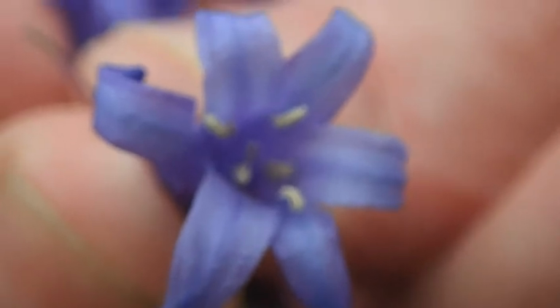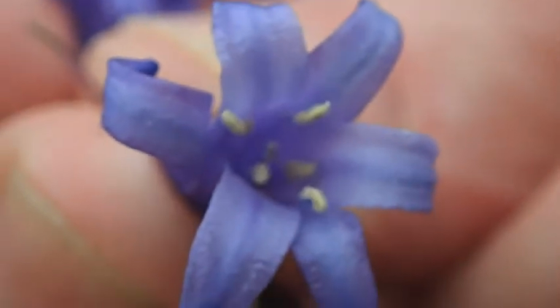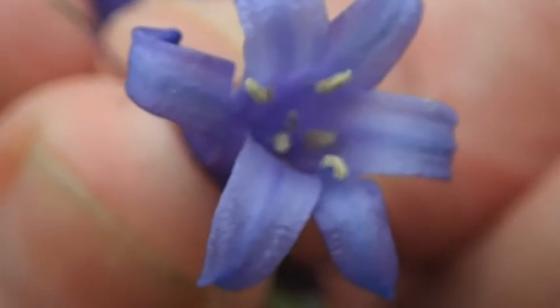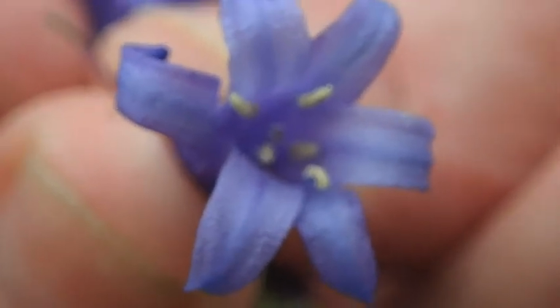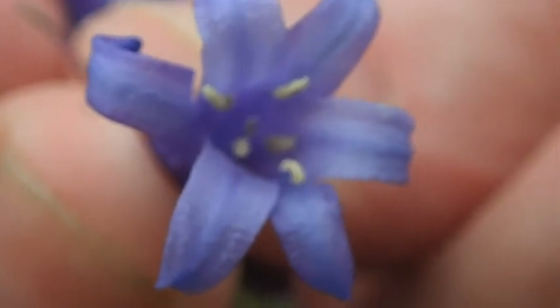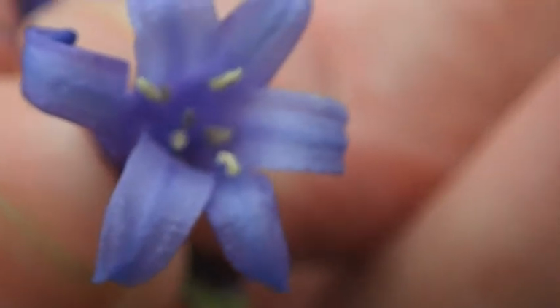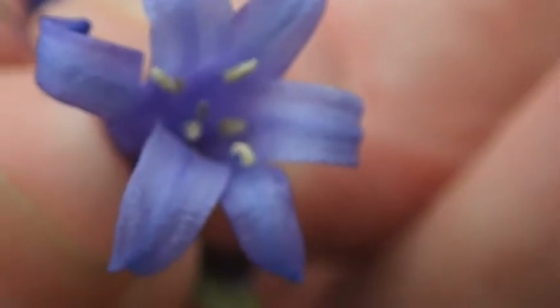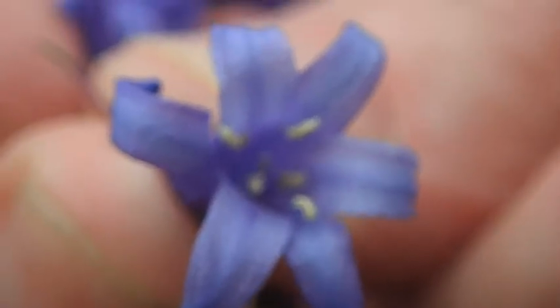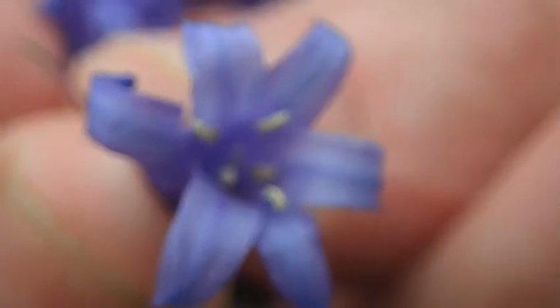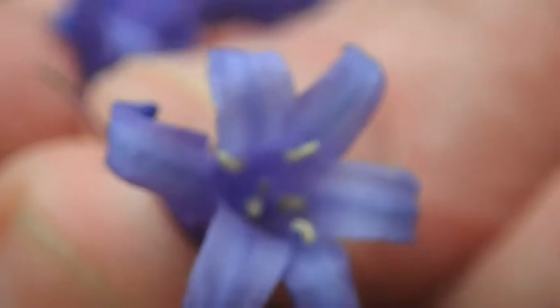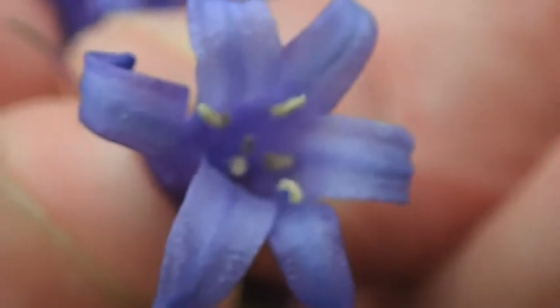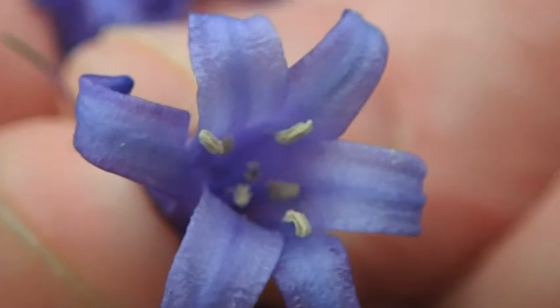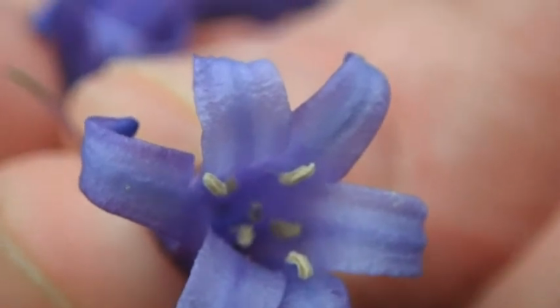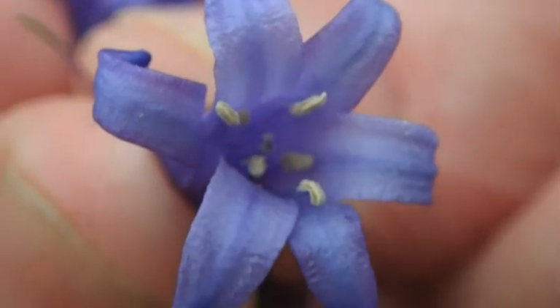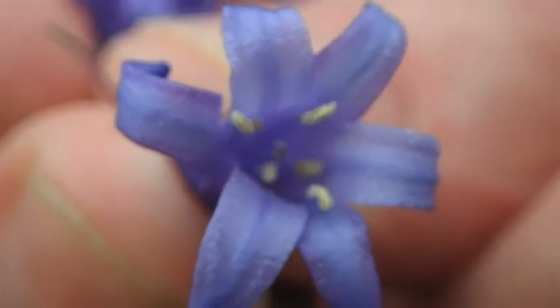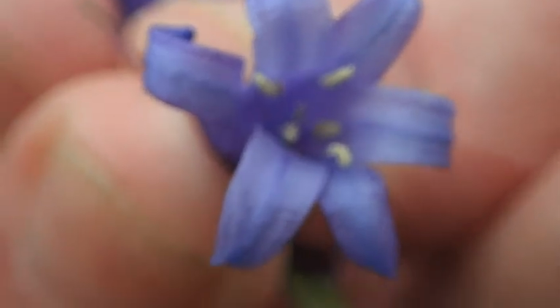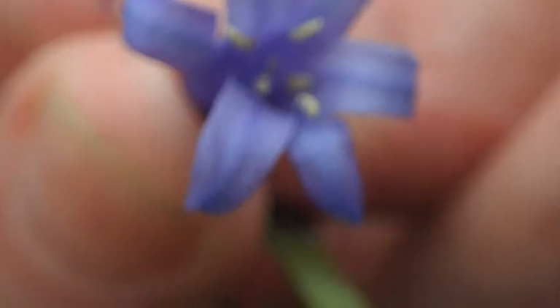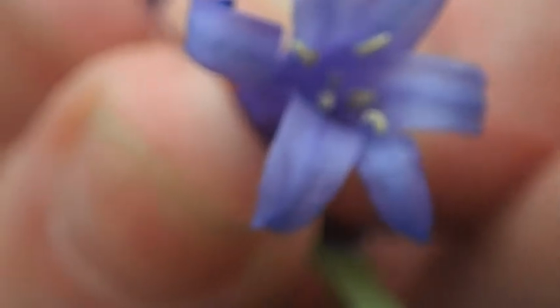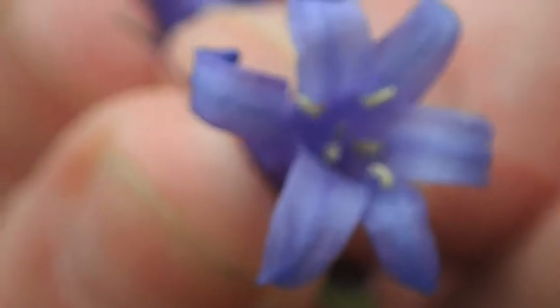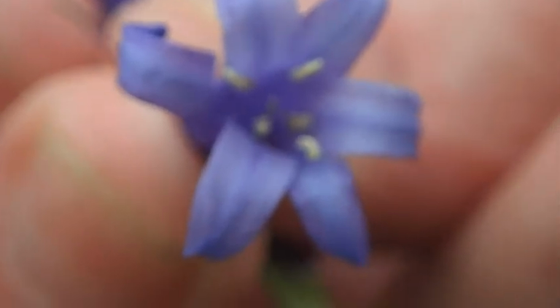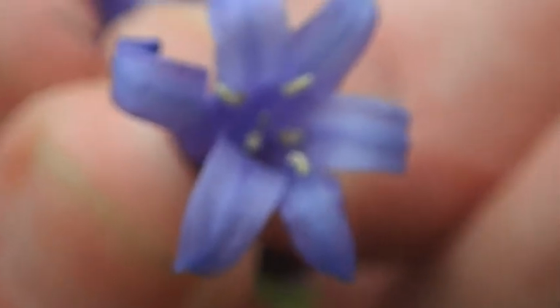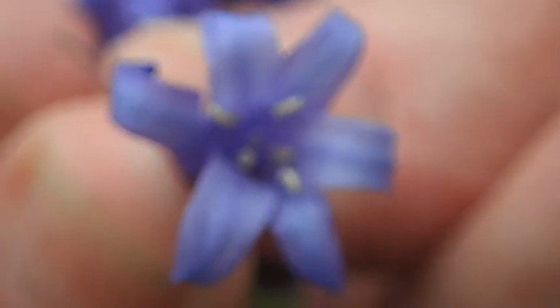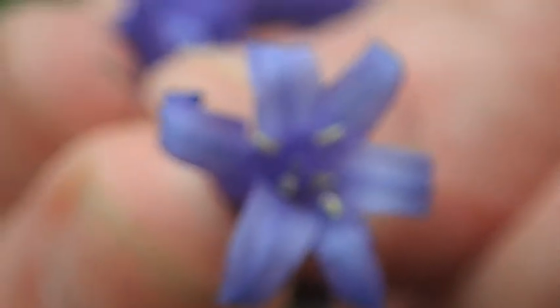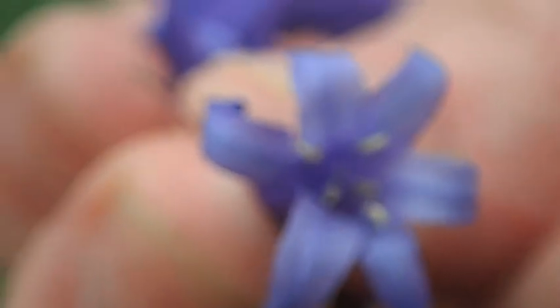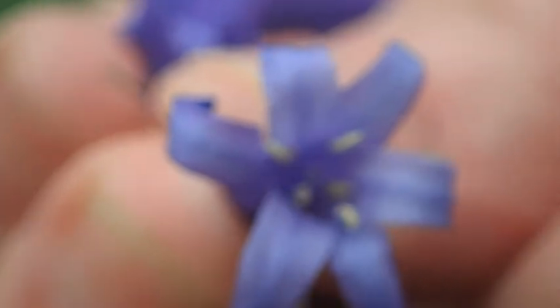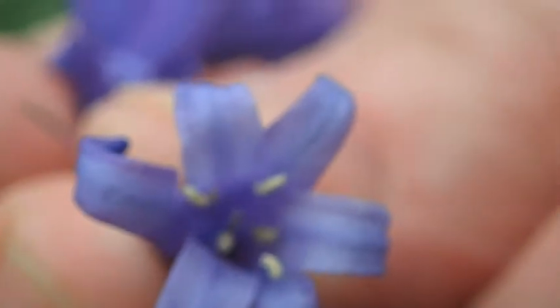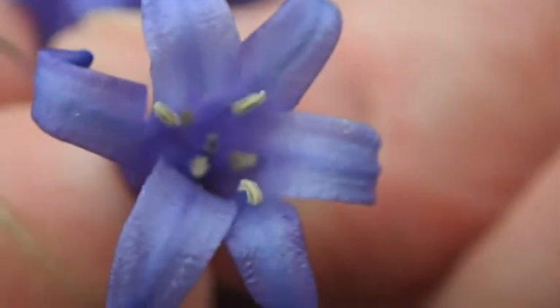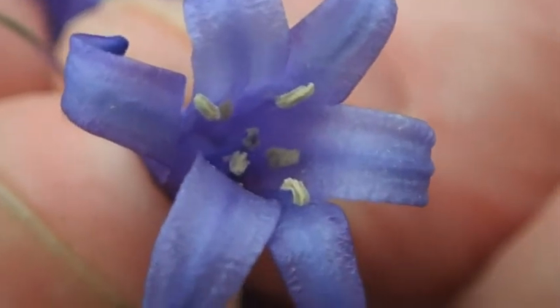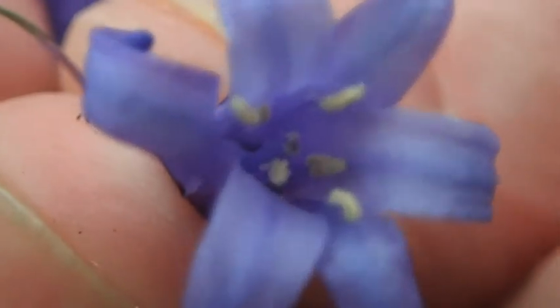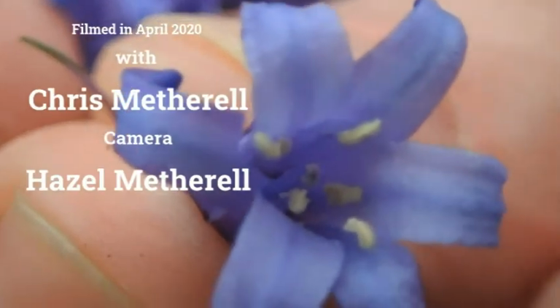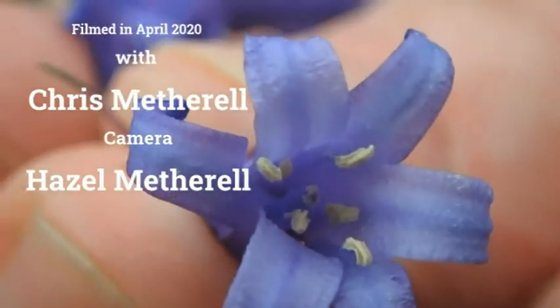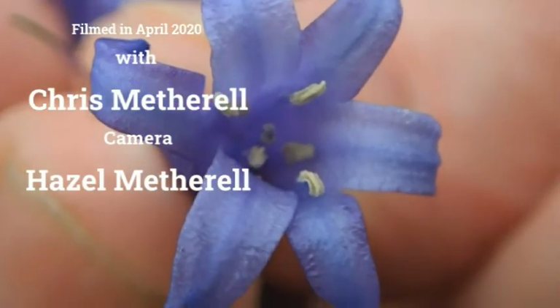If this was a garden bluebell — a Spanish bluebell or a hybrid bluebell — the anthers would be blue, blueish. So this is a lovely native bluebell, and there are masses of them here.